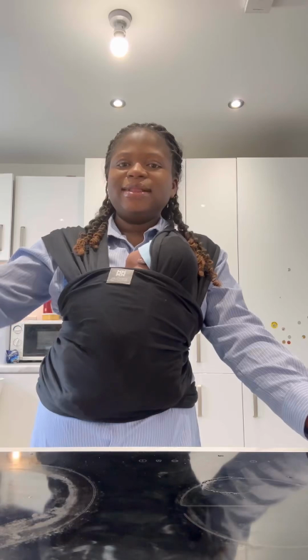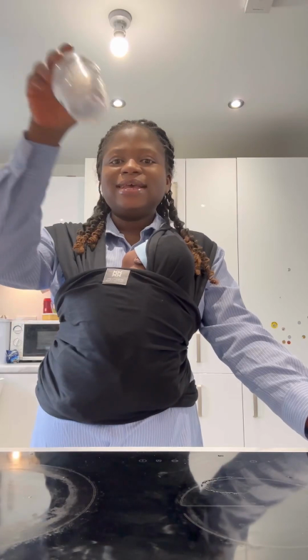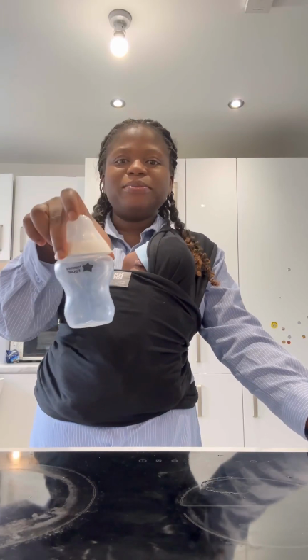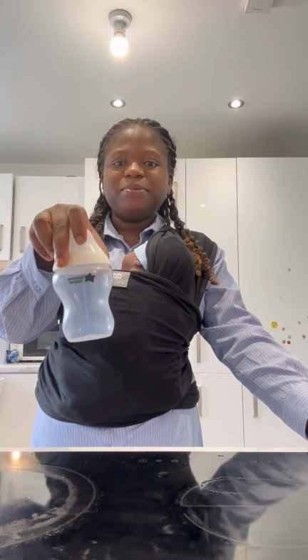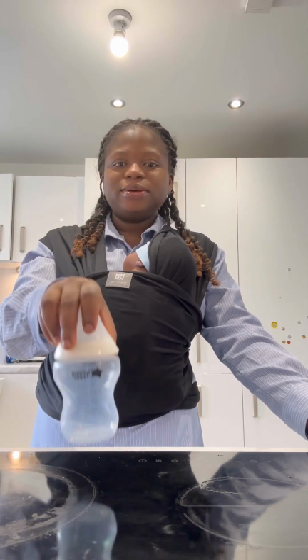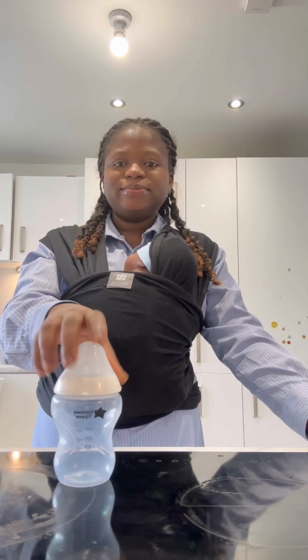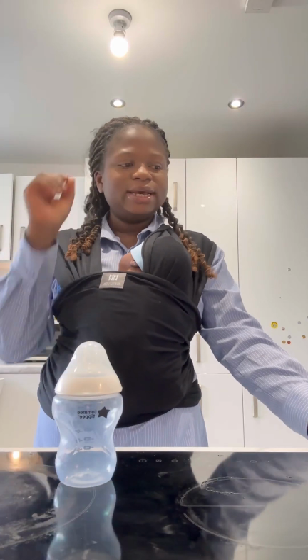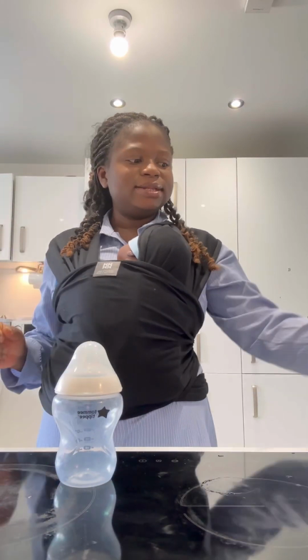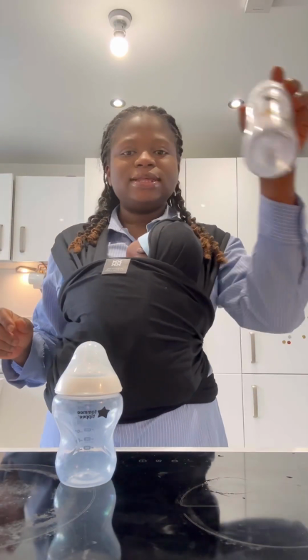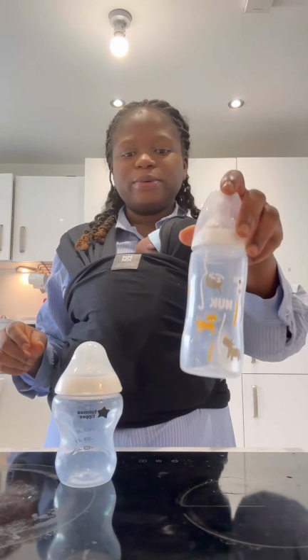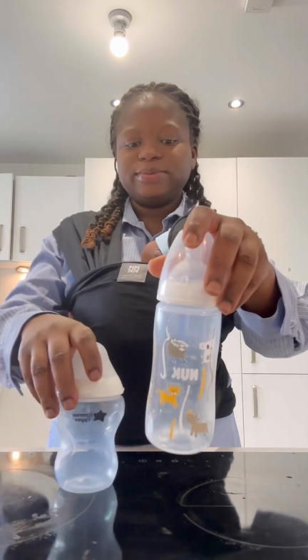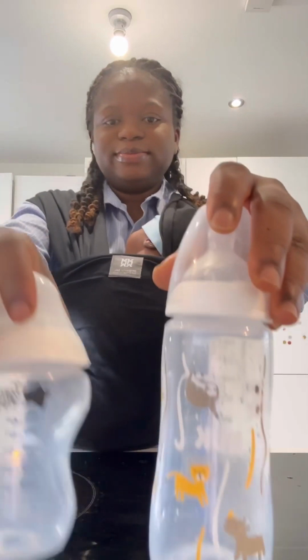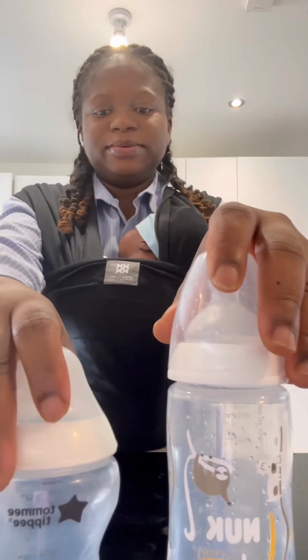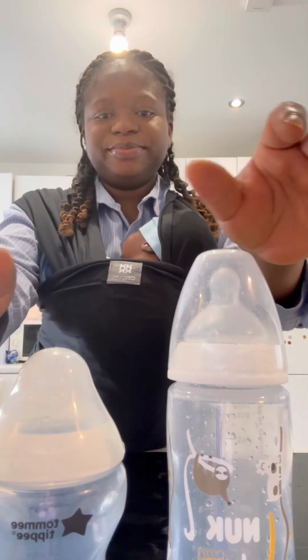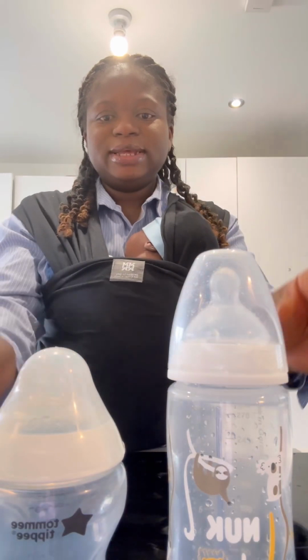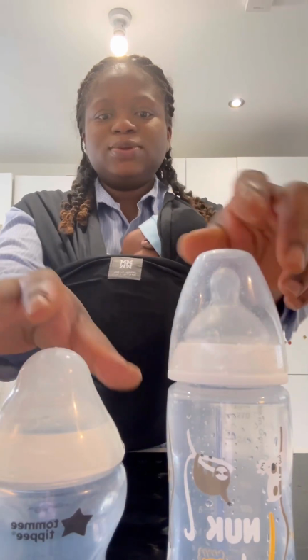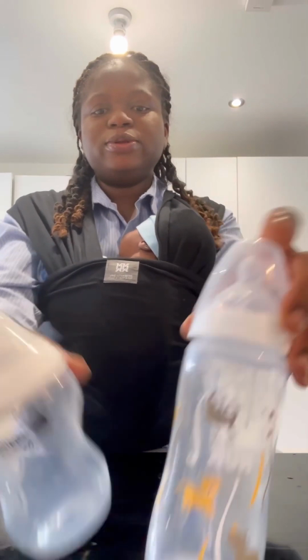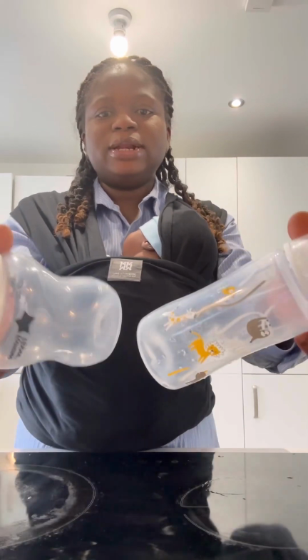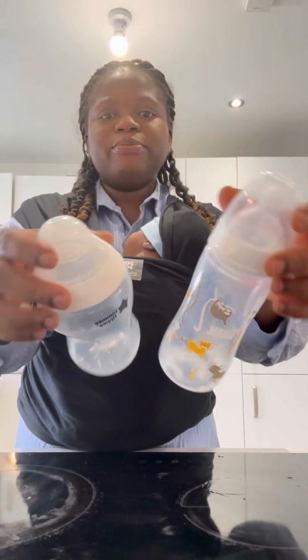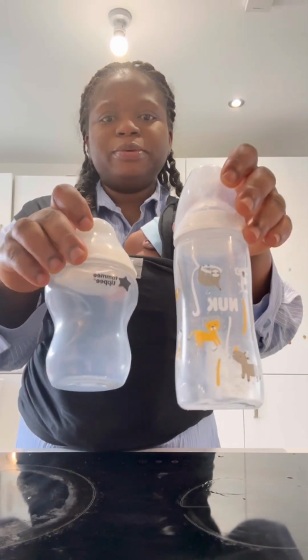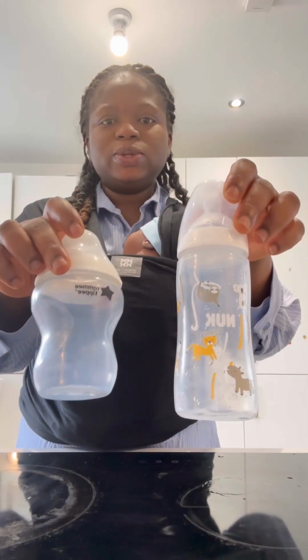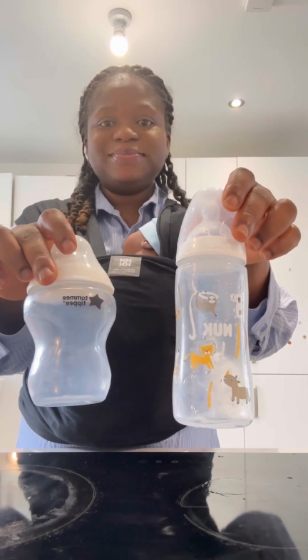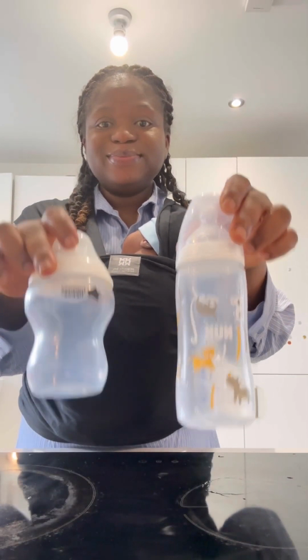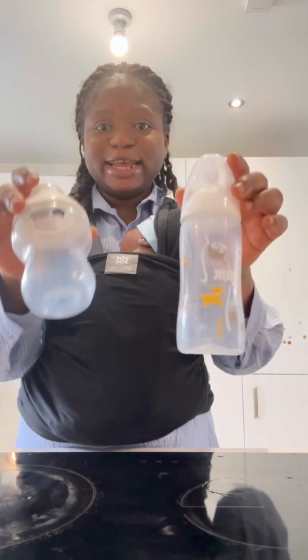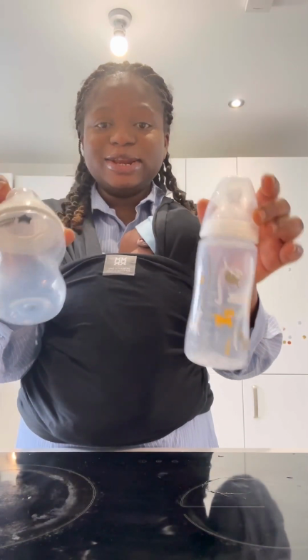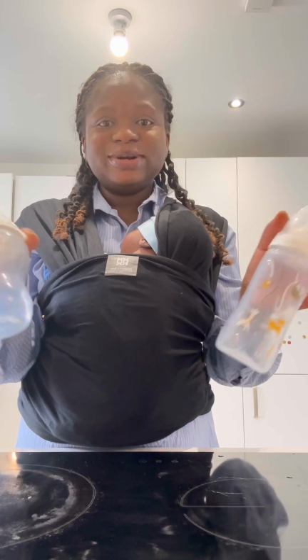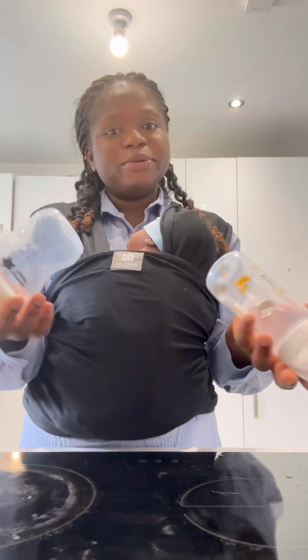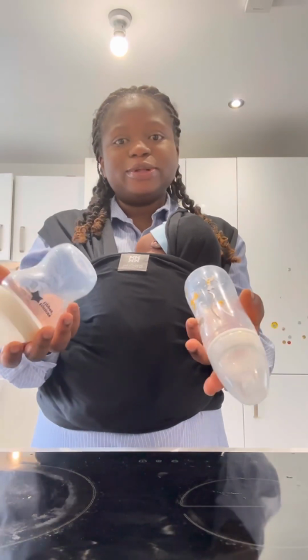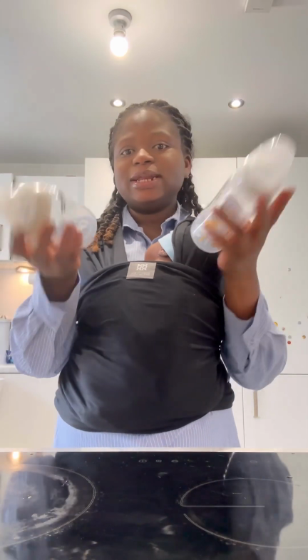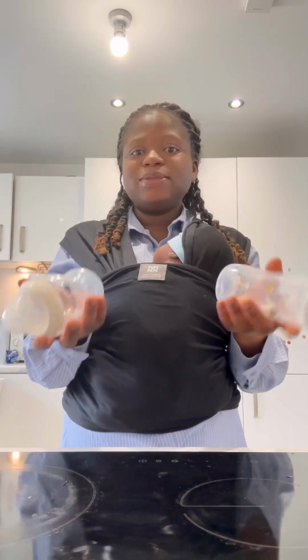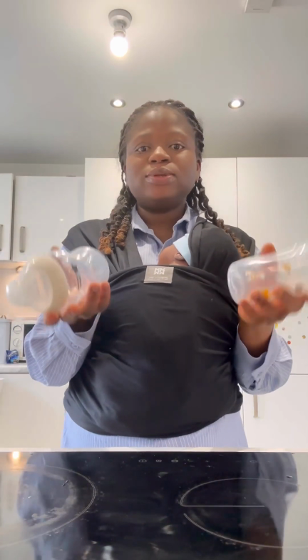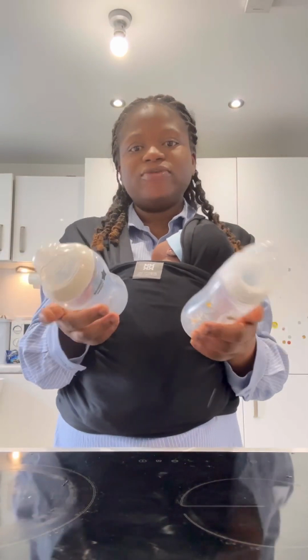This is a Tommee Tippee bottle and this is a Nuk bottle. These two bottles are newborn baby bottles — they are literally newborn baby bottles — and they use both bottles to feed.